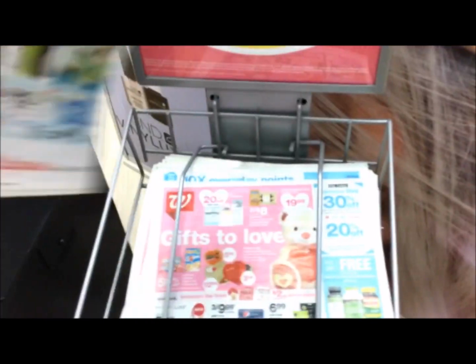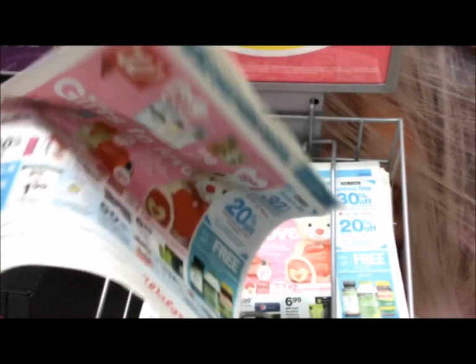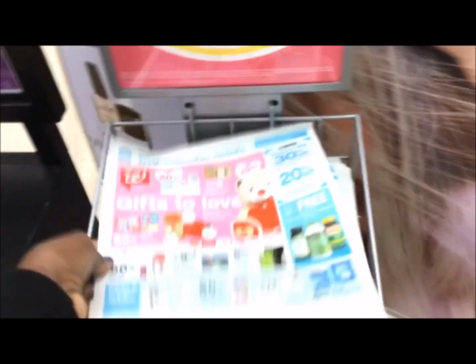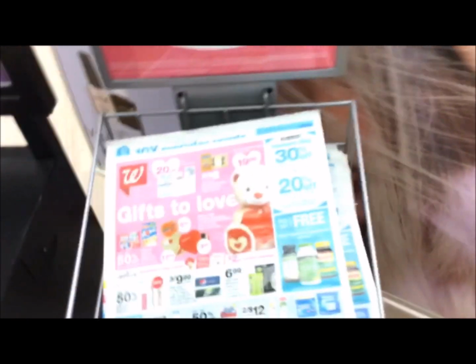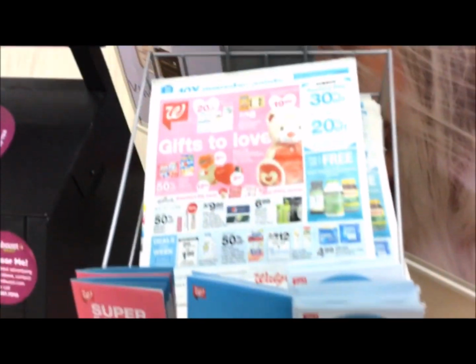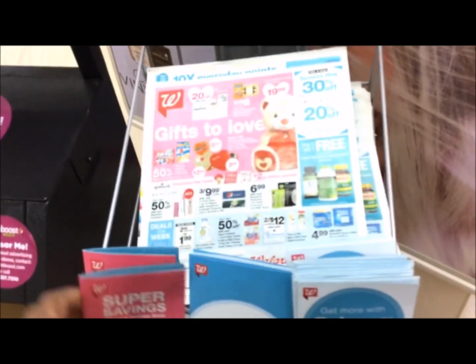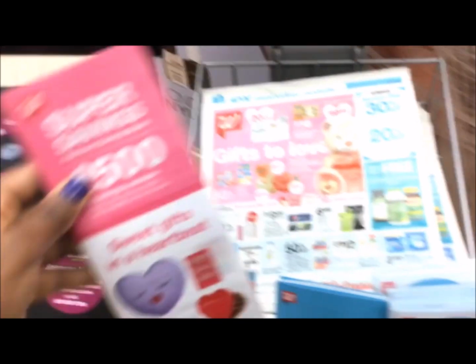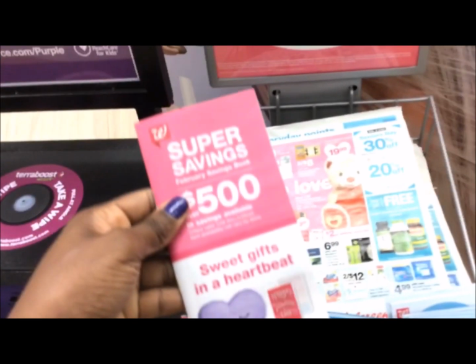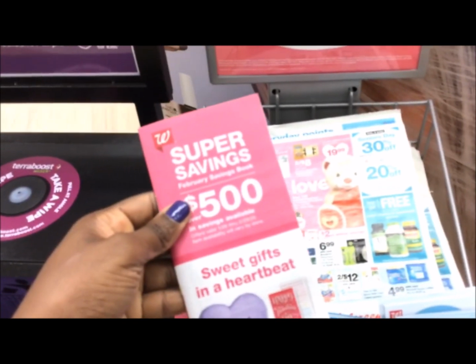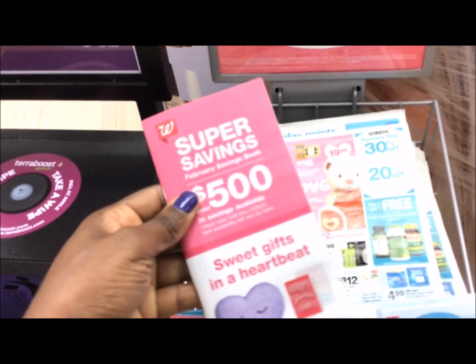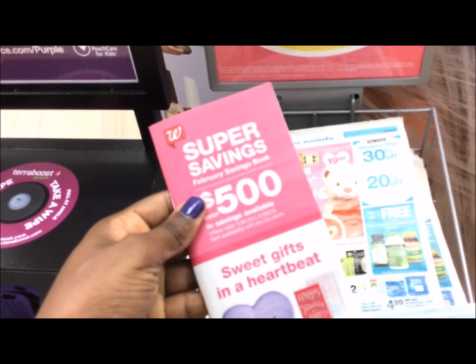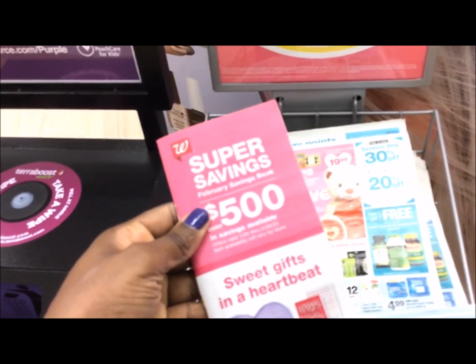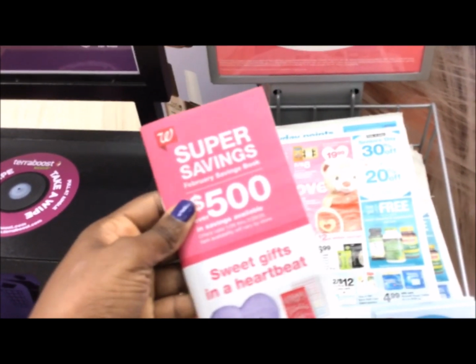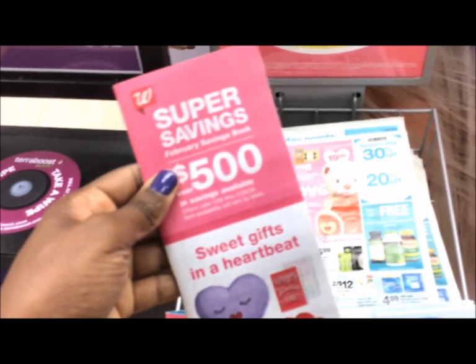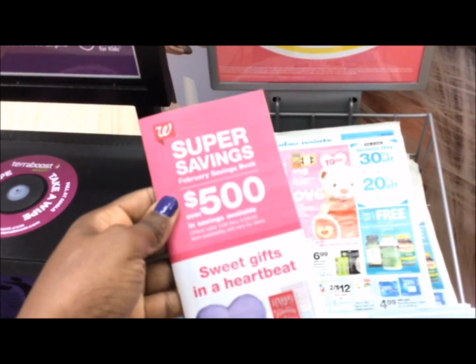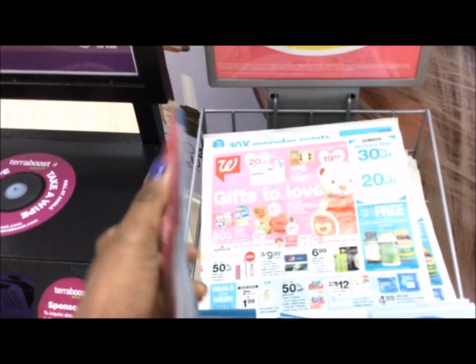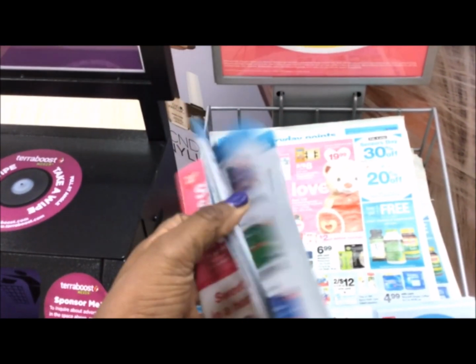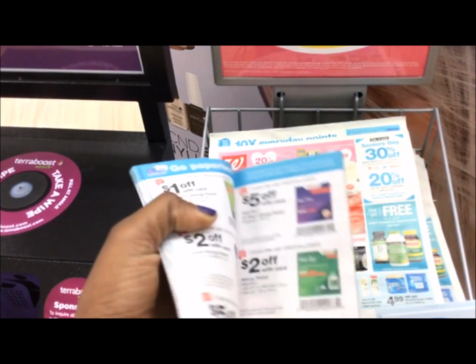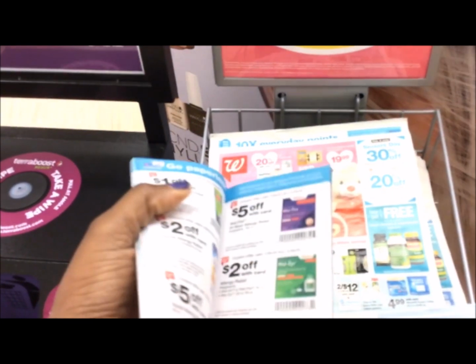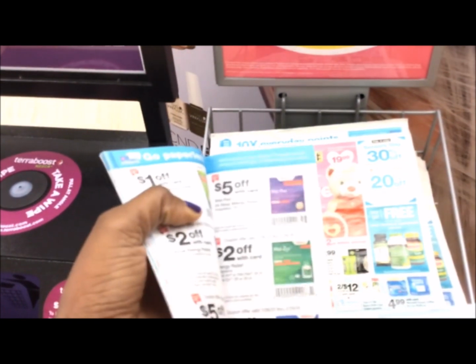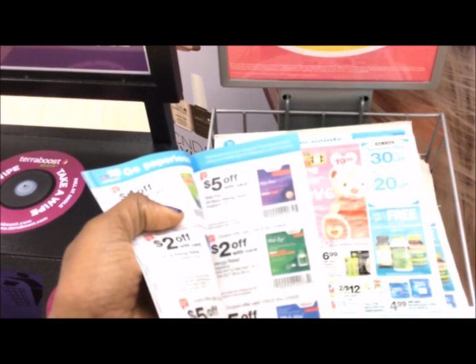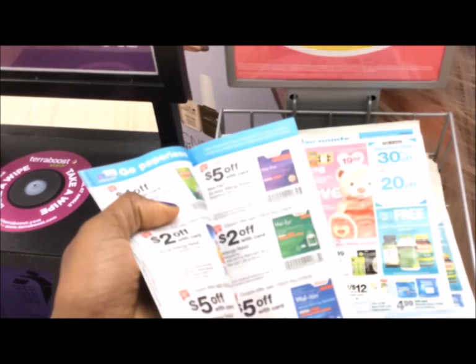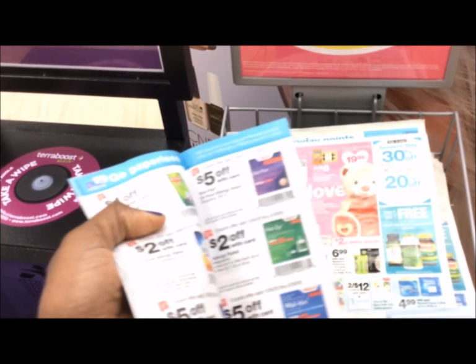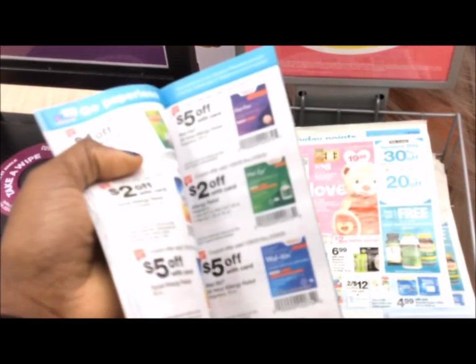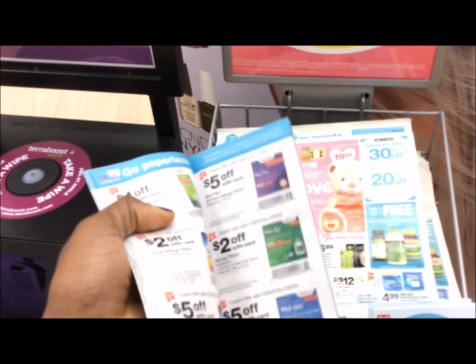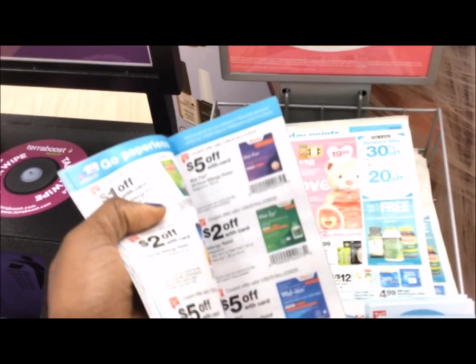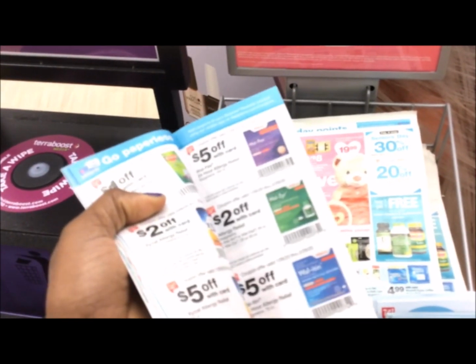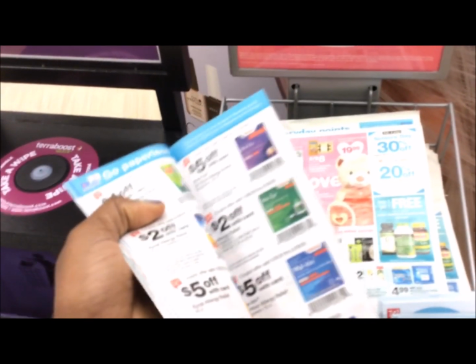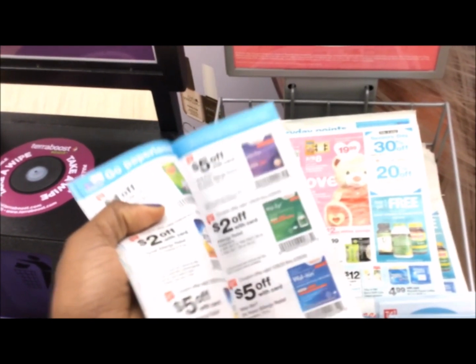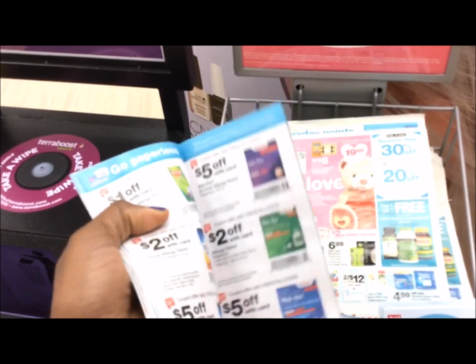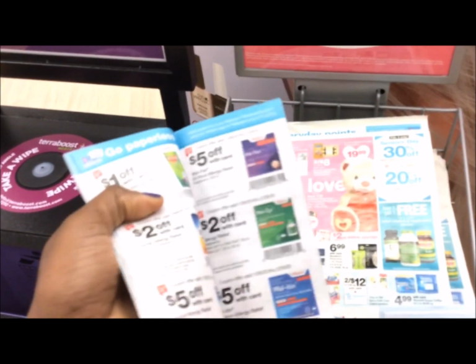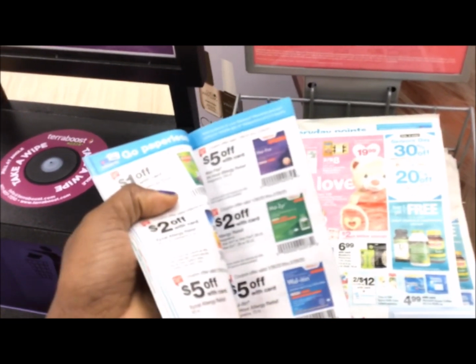You want to make sure you pick up an ad and then you want to pick up one of the Walgreens IBC coupon booklets because they have coupons inside of them that can combine with manufactured coupons that are digital or the ones that are paper.